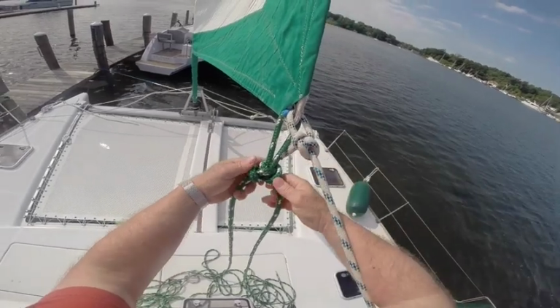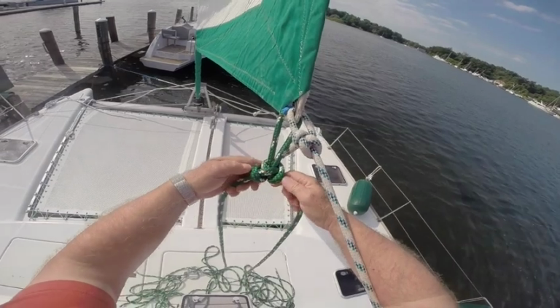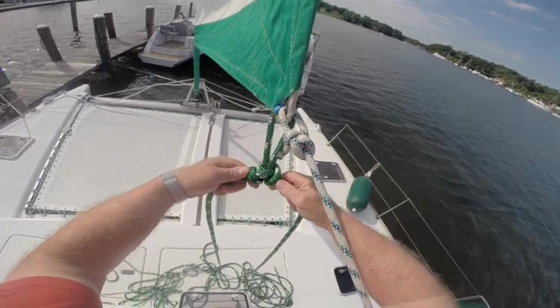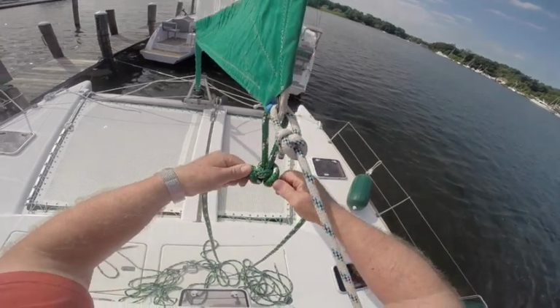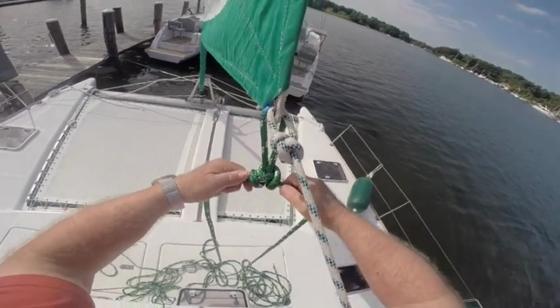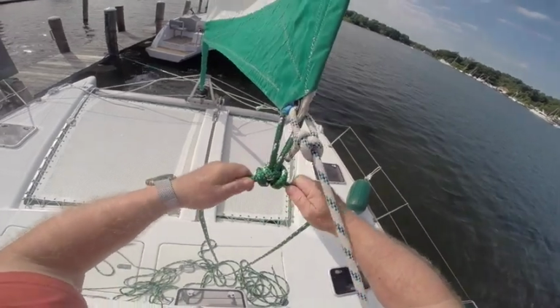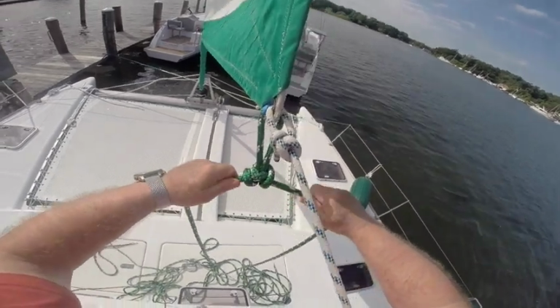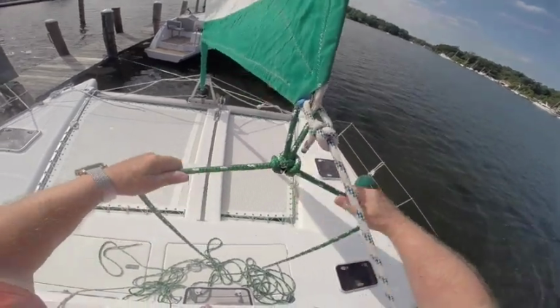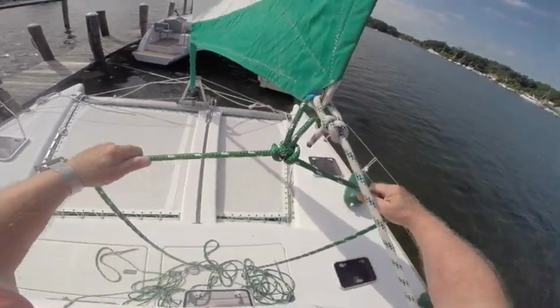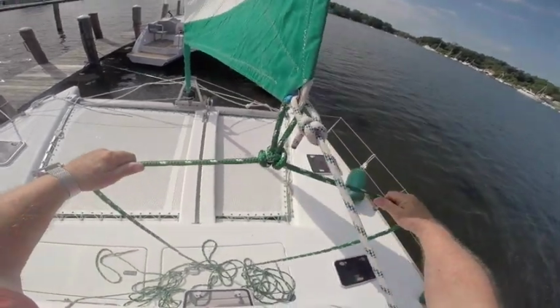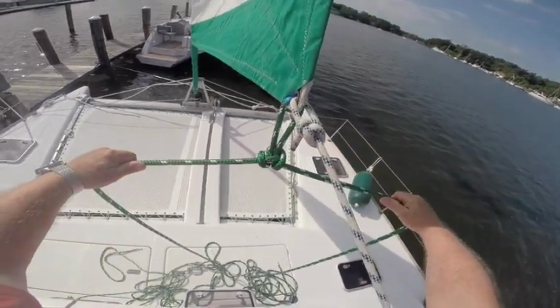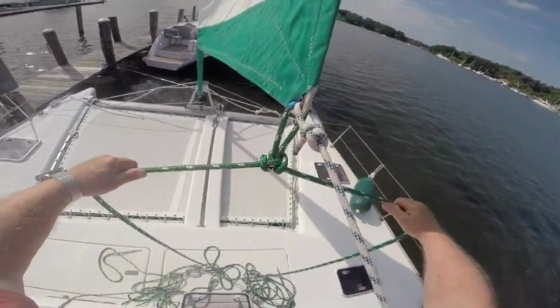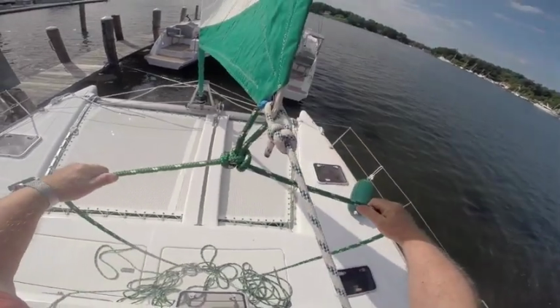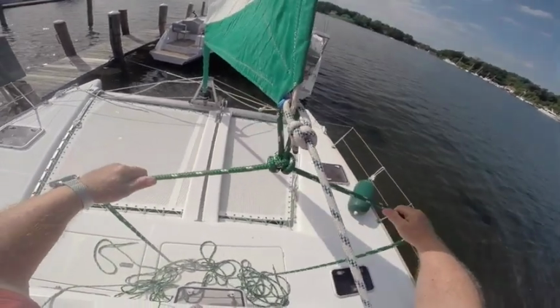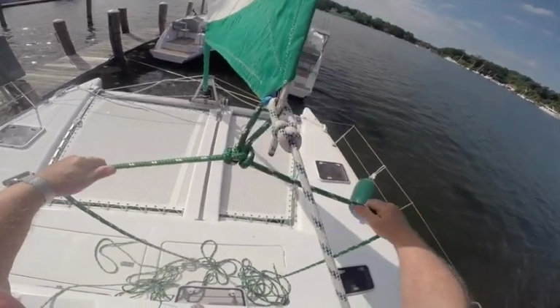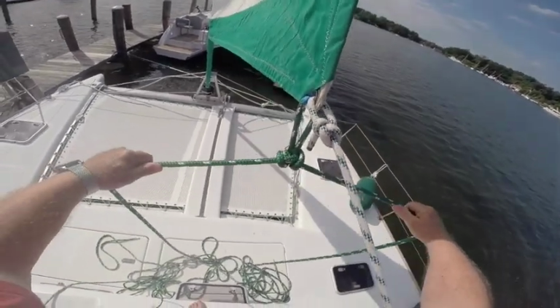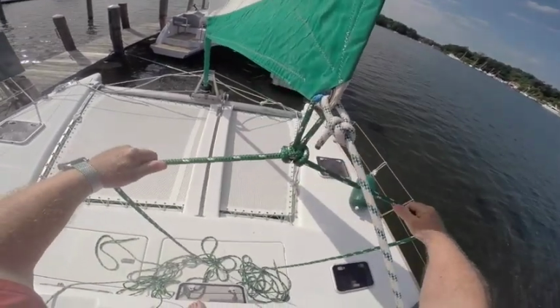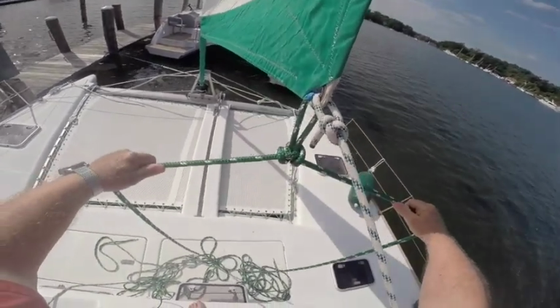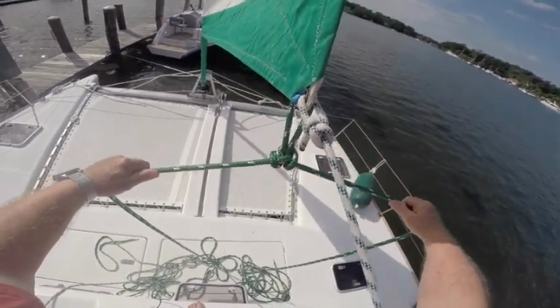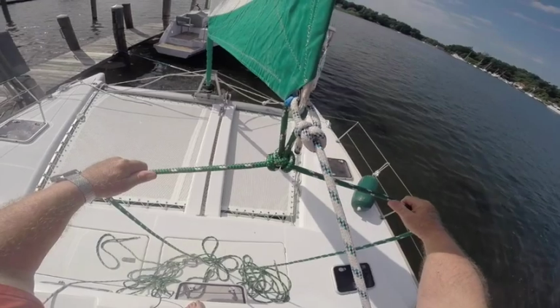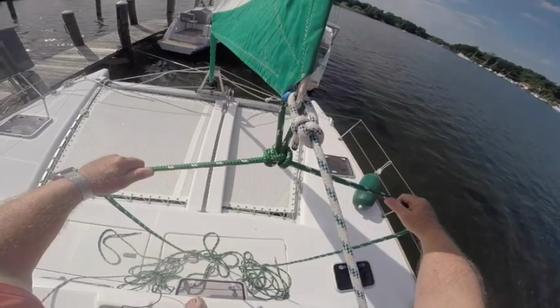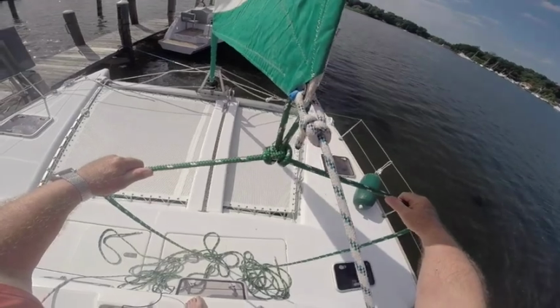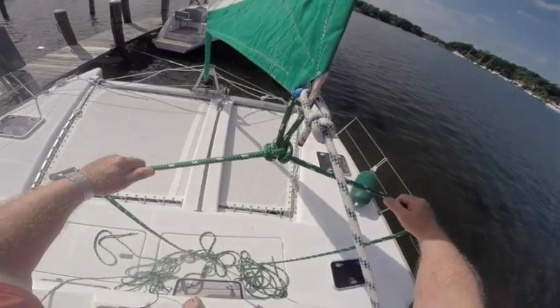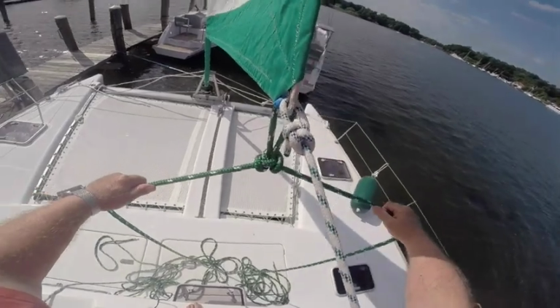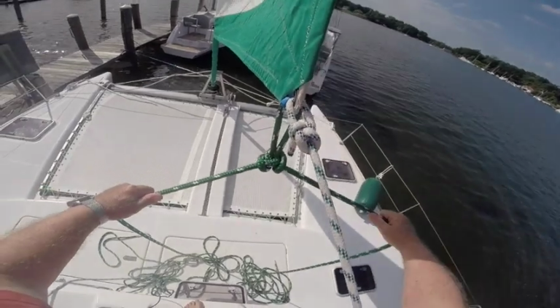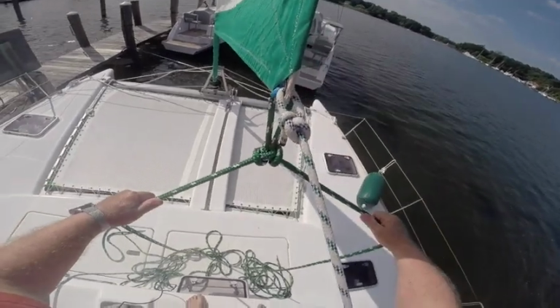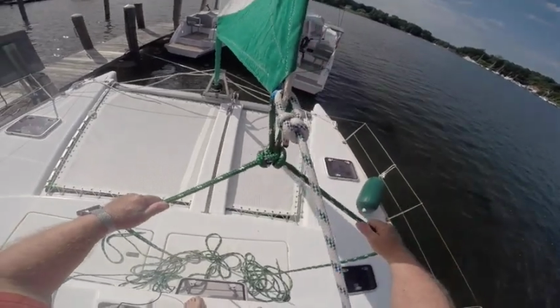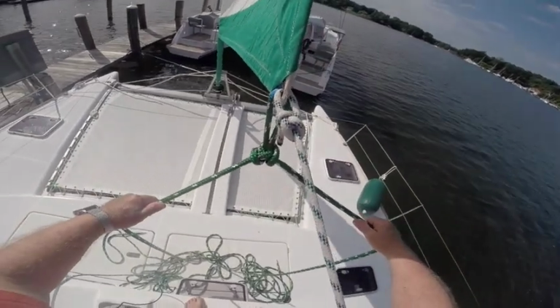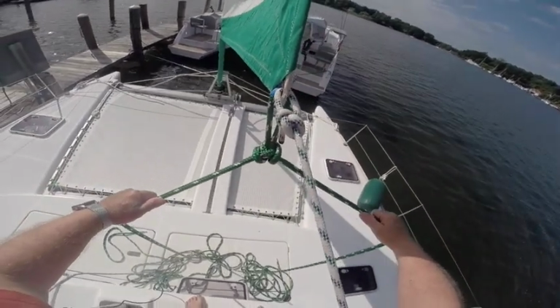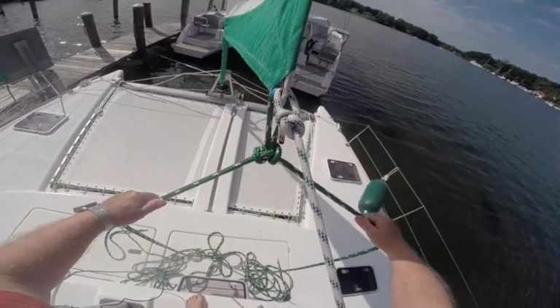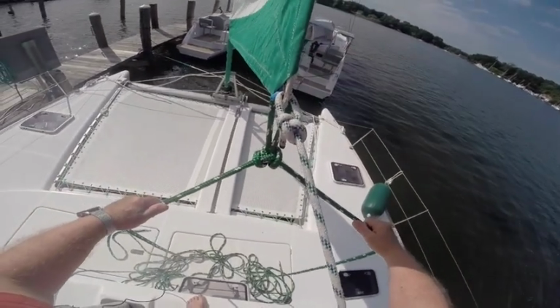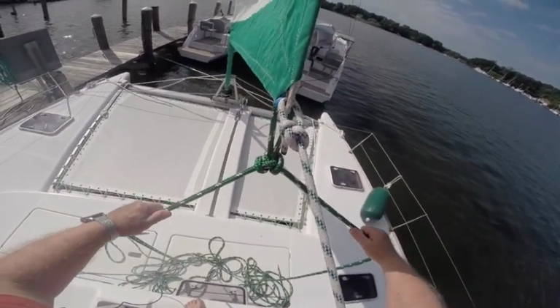In this video you're going to see how to tie an alpine butterfly knot as a hitch and secure a continuous sheet line to the clue of a jib.